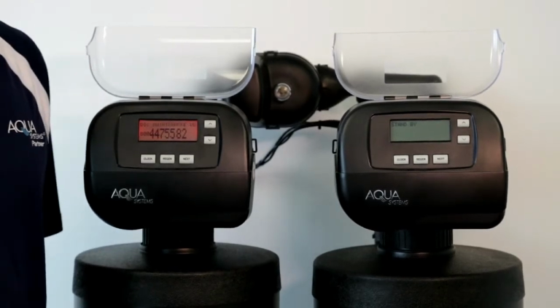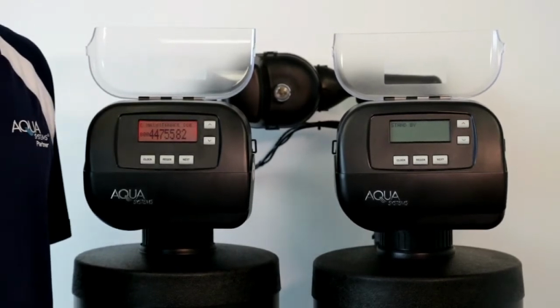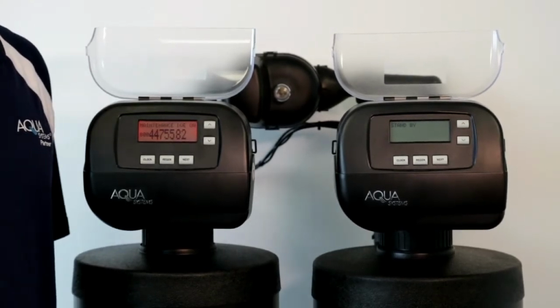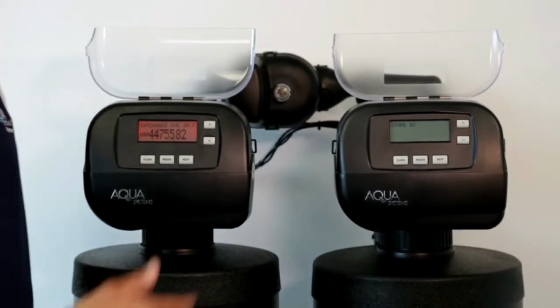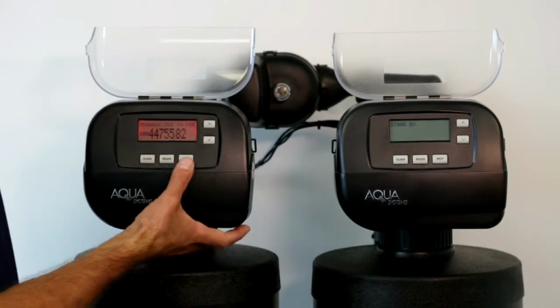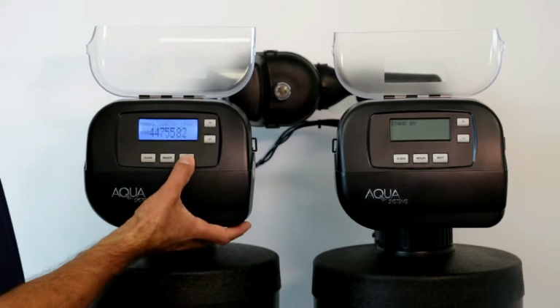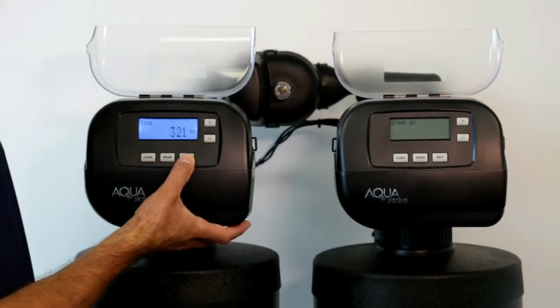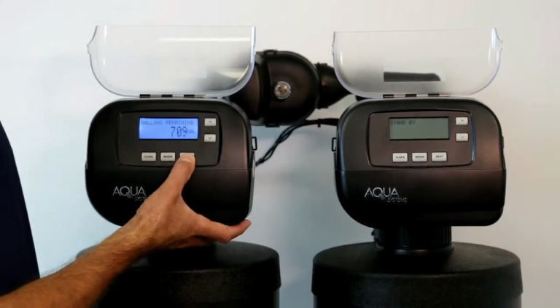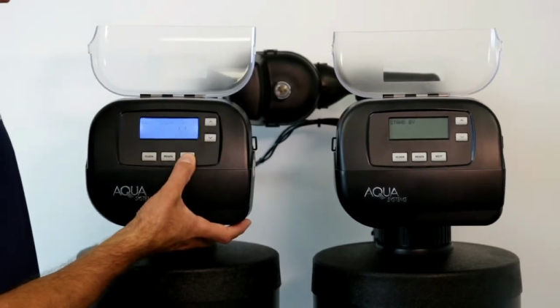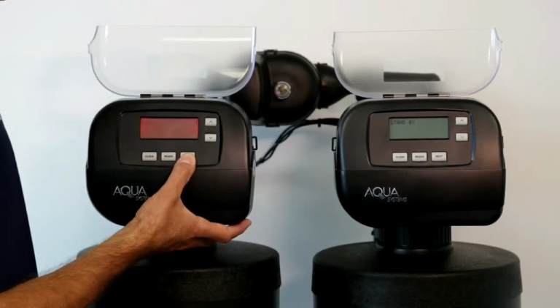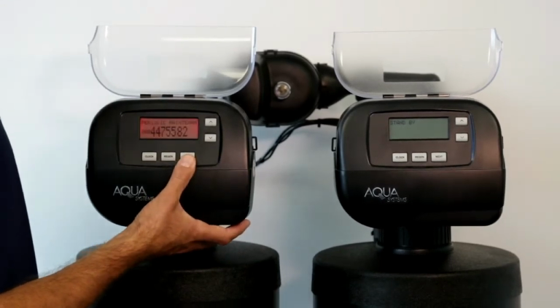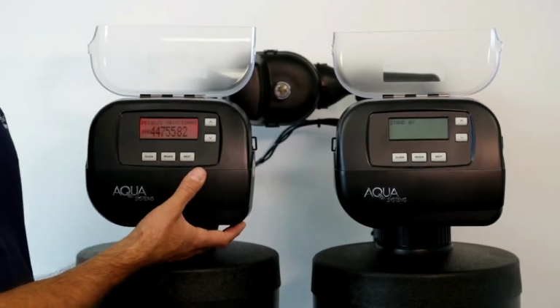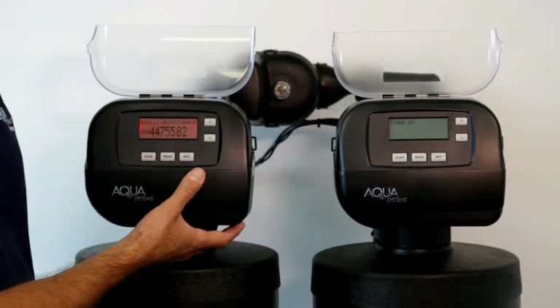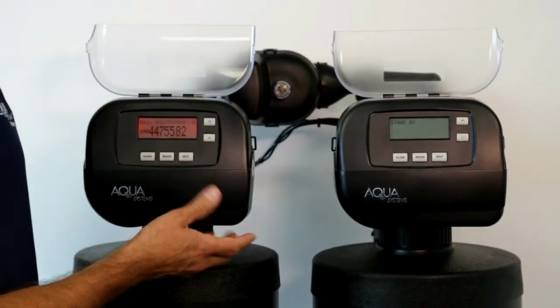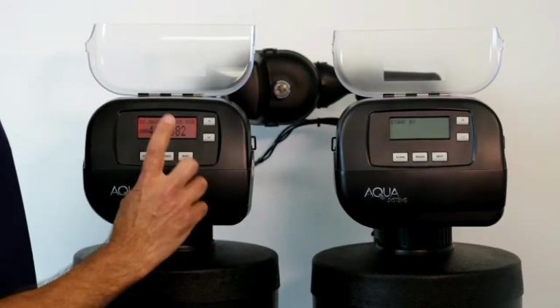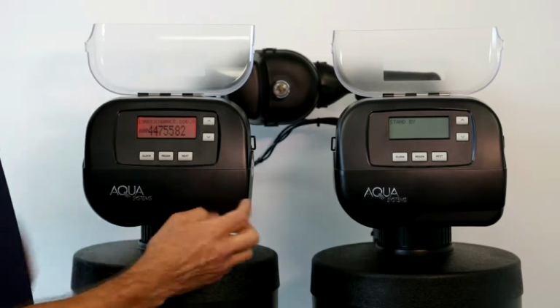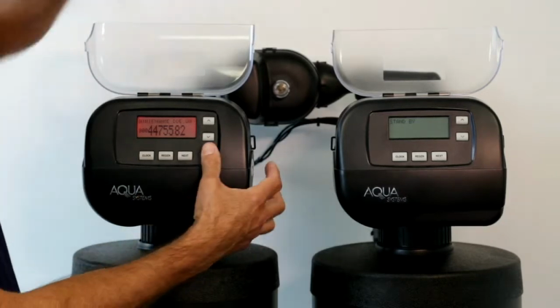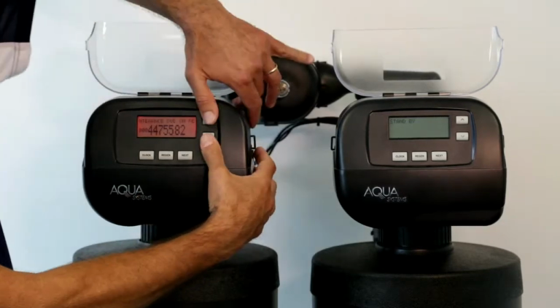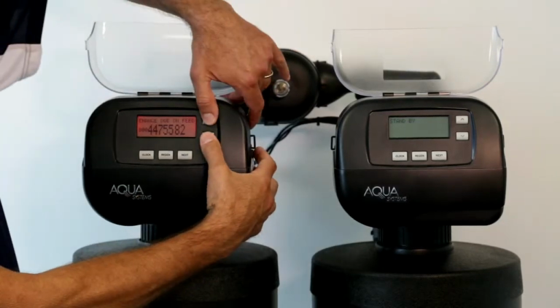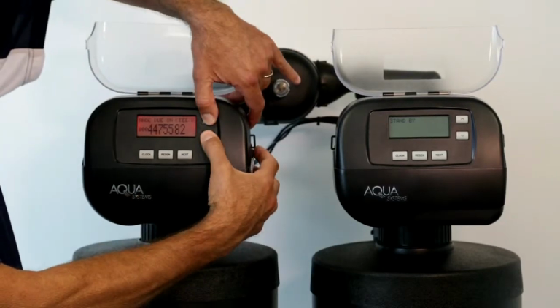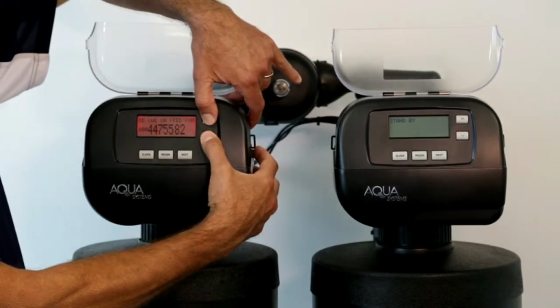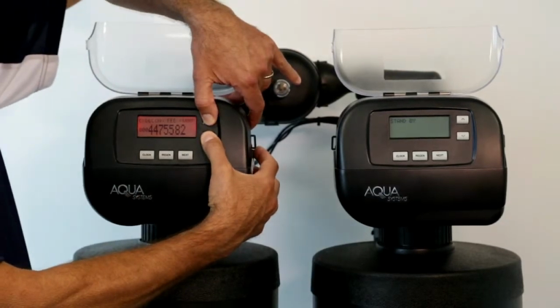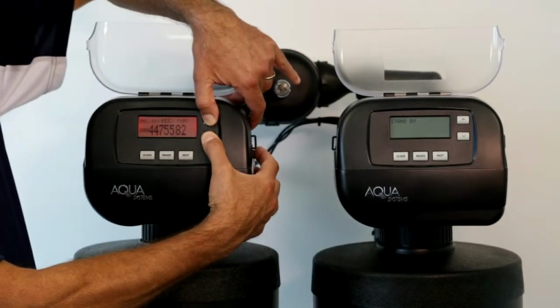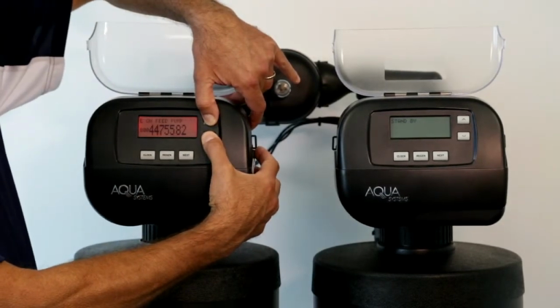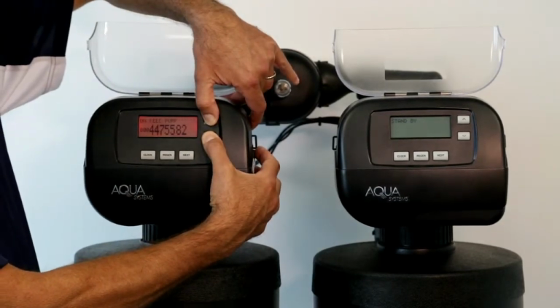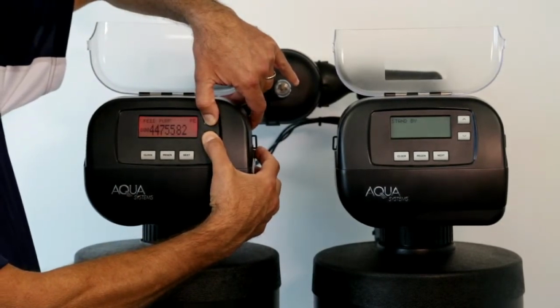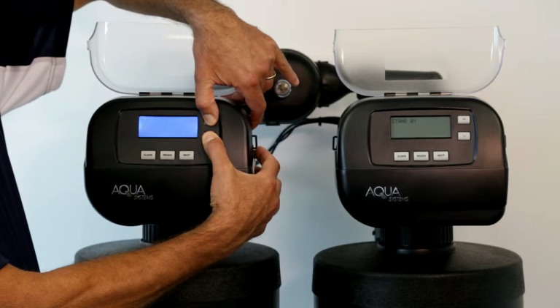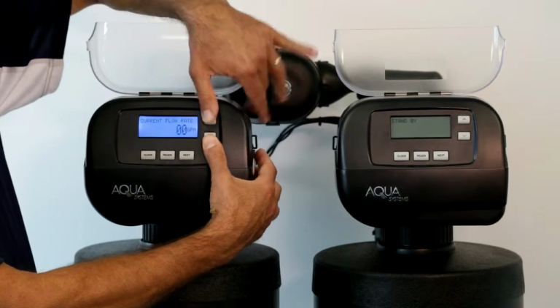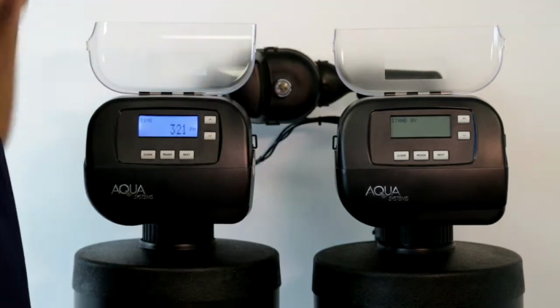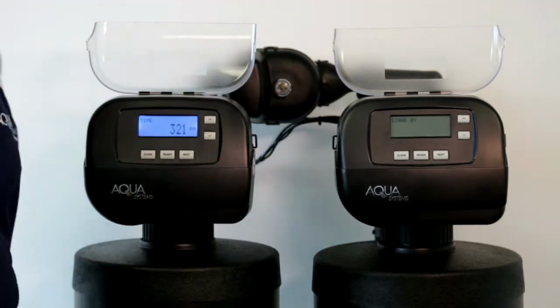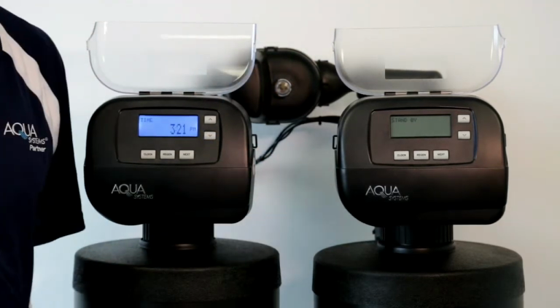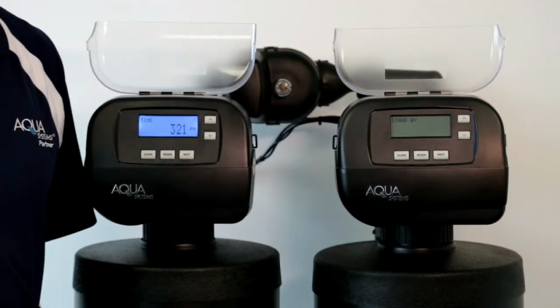It's very easy to do. Cycle through the screens, make sure you're on the service alarm screen, and while on that screen push the Up and Down buttons together and hold them until it clears. That resets the service alarm.